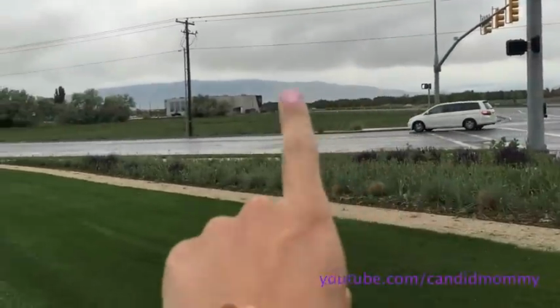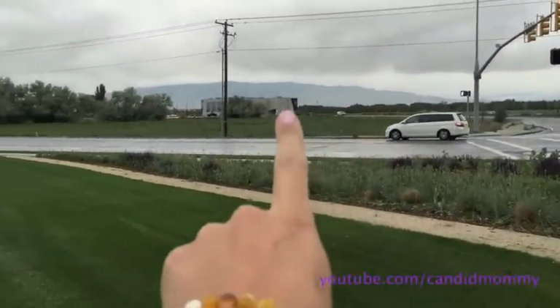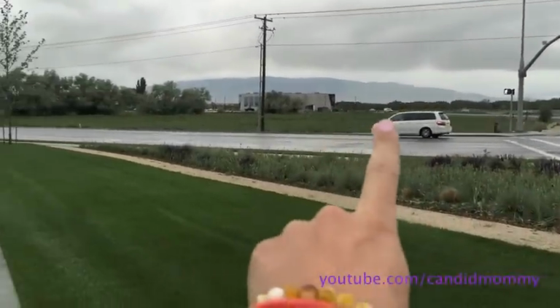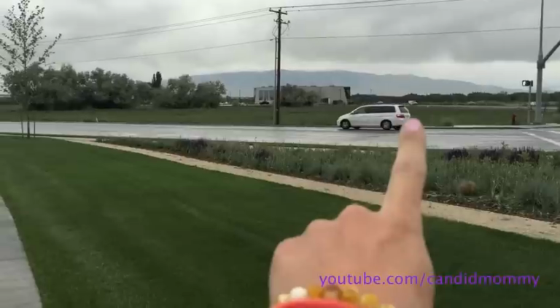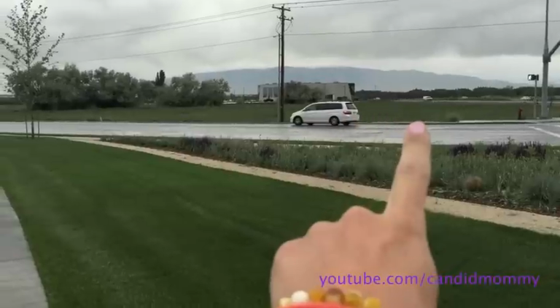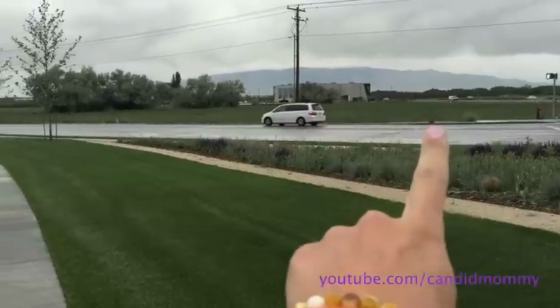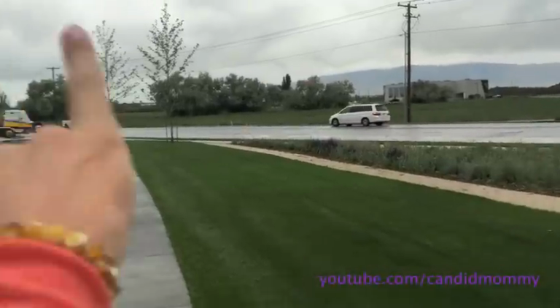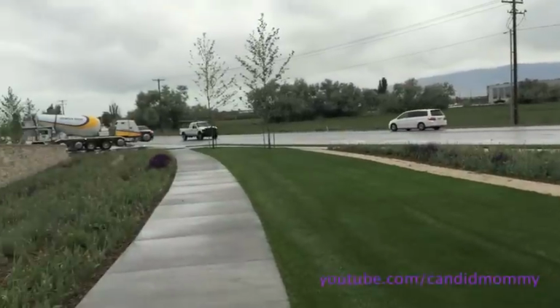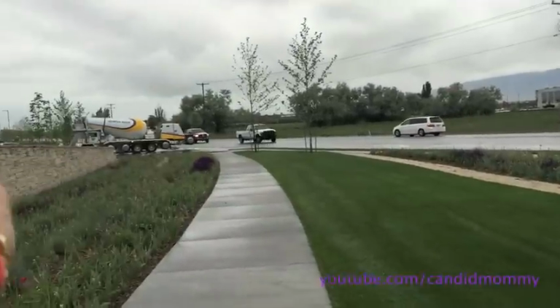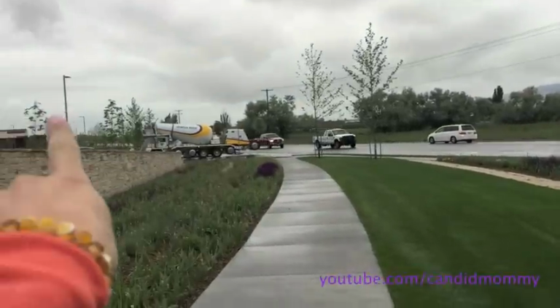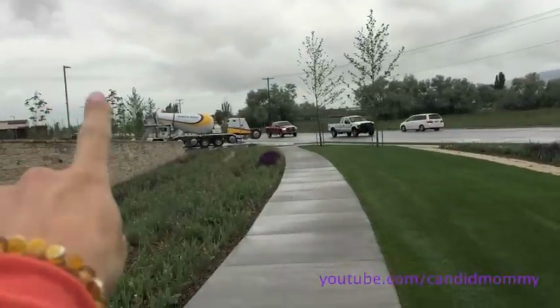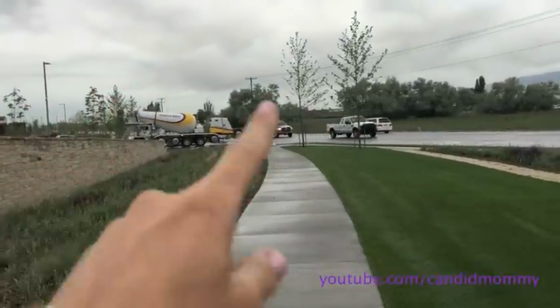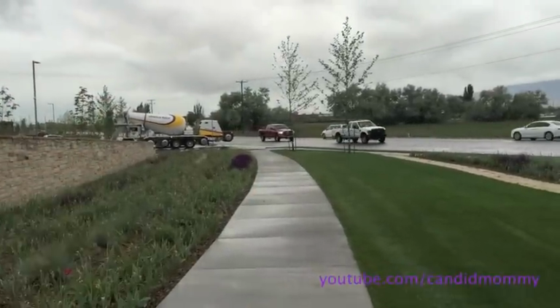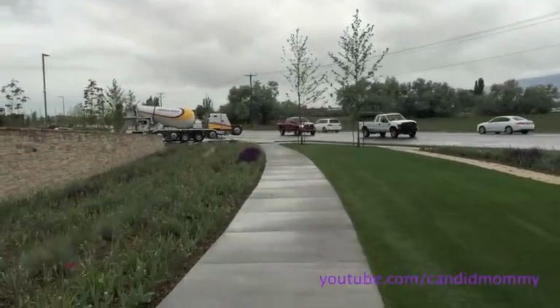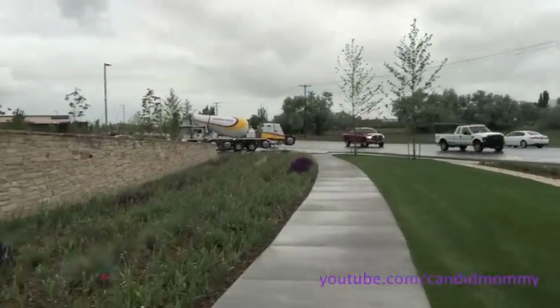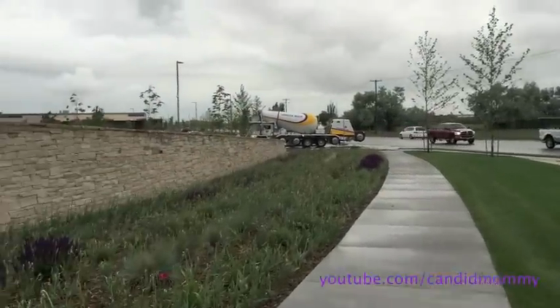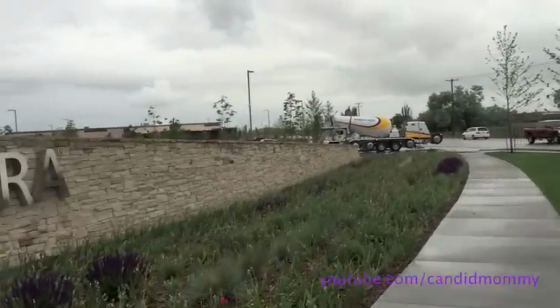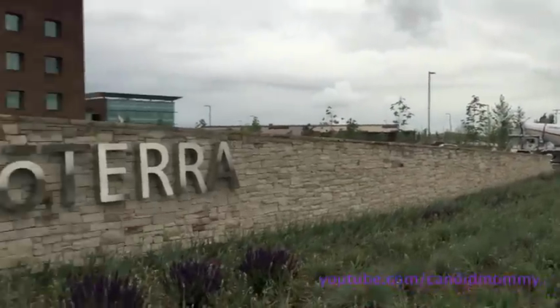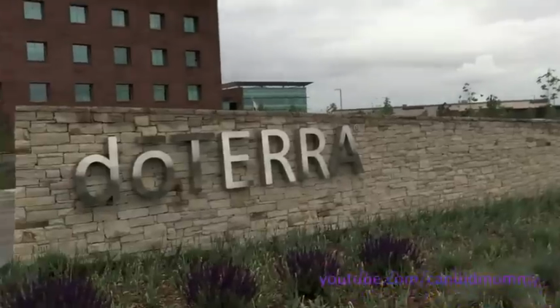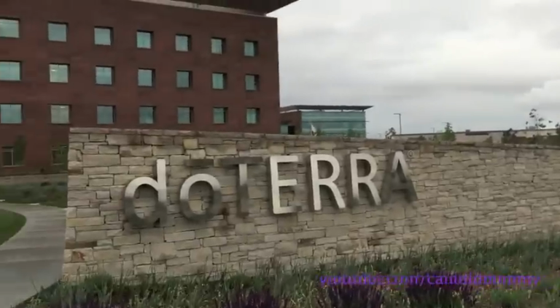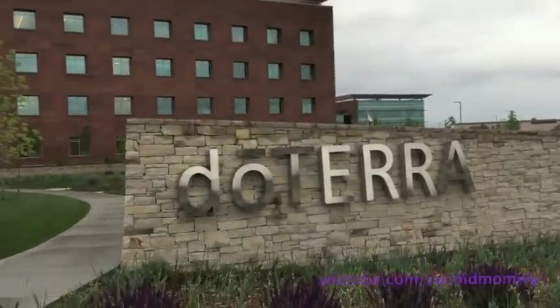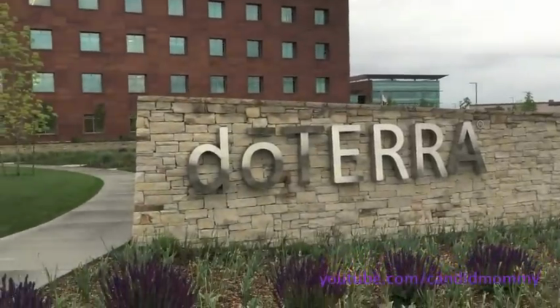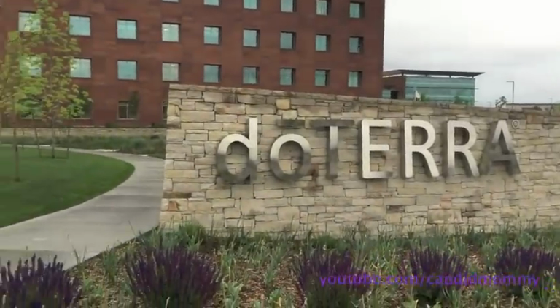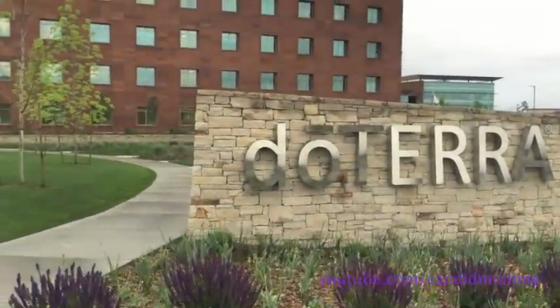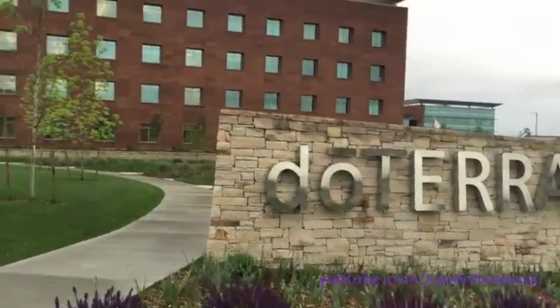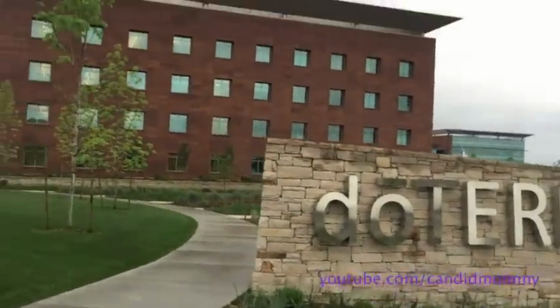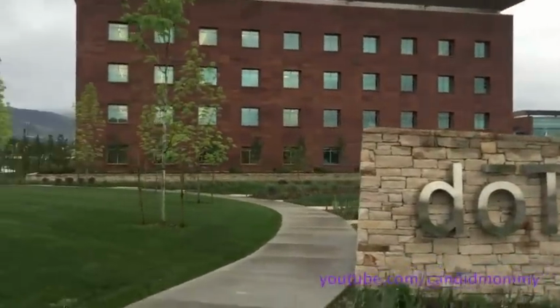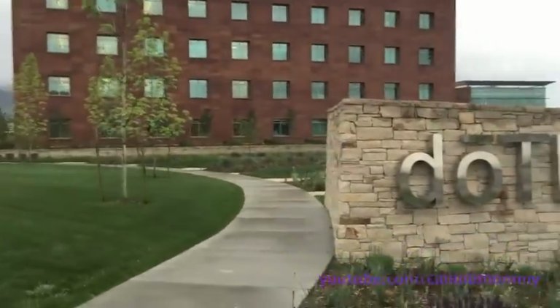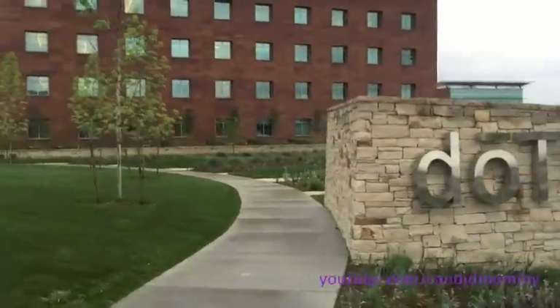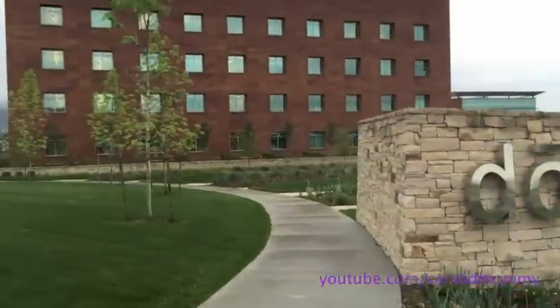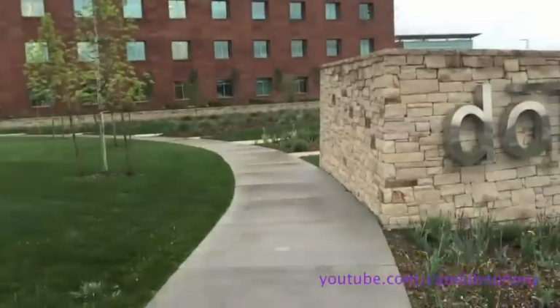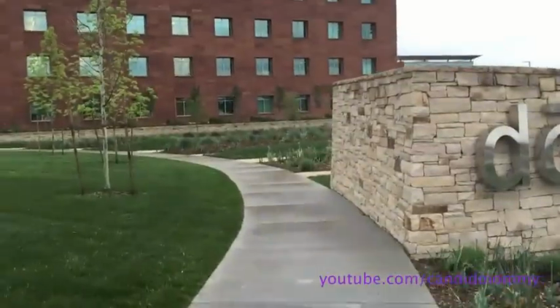And then over here, I think it's this one — or it's over there. It's Aroma Tools. But if you're into doTERRA, here's their main place. It's beautiful. It's huge. And it's freezing.